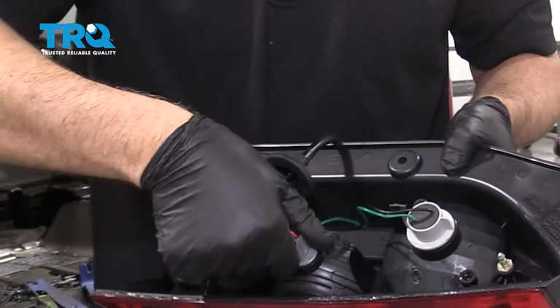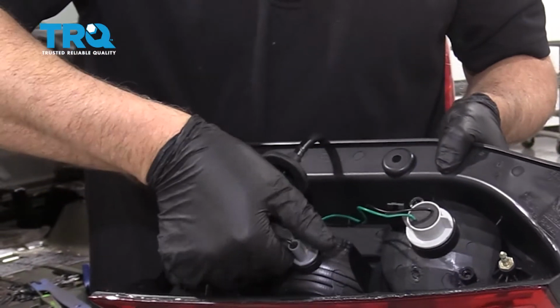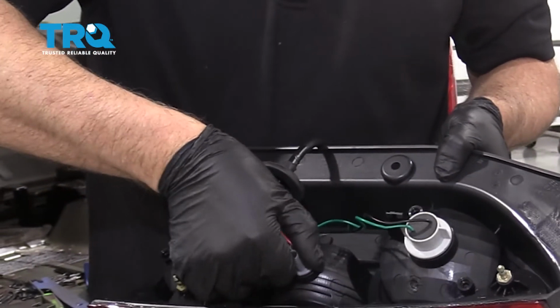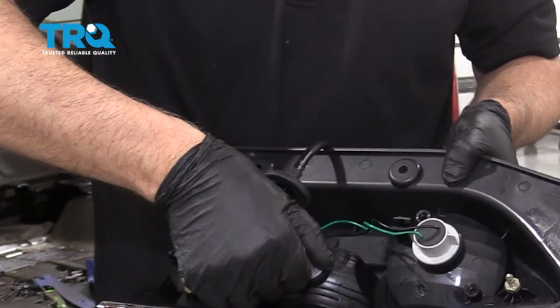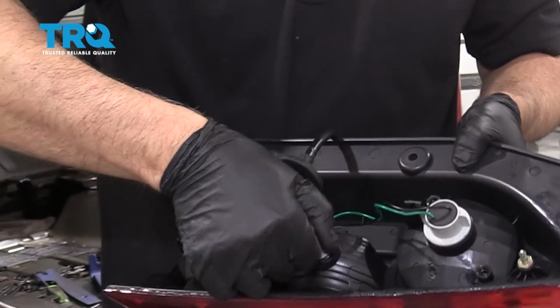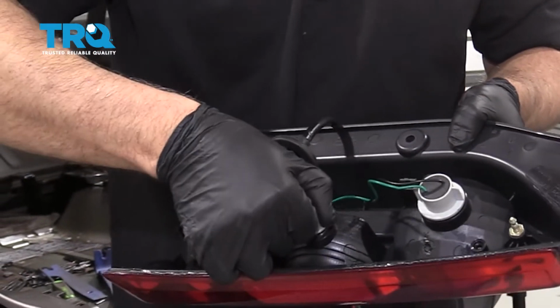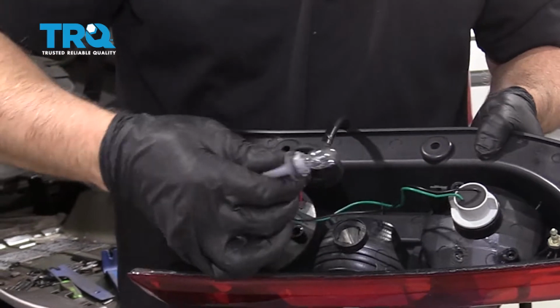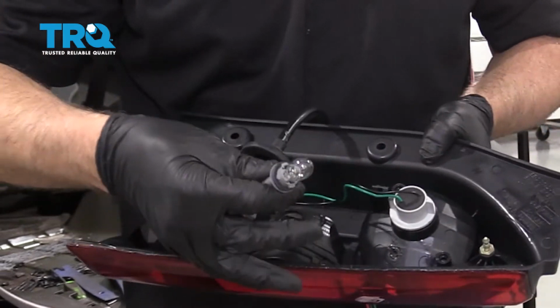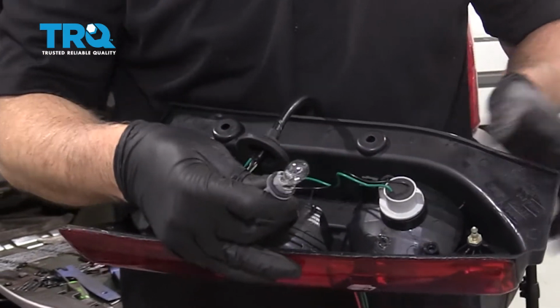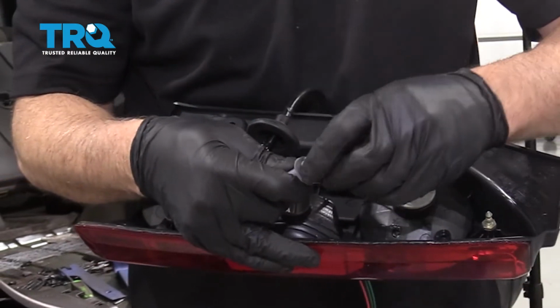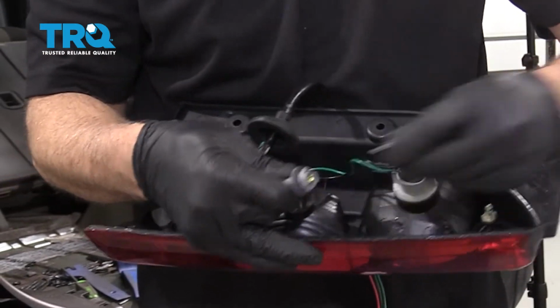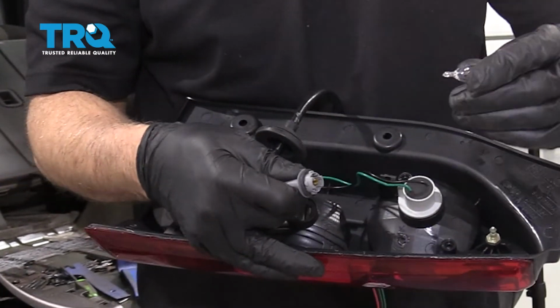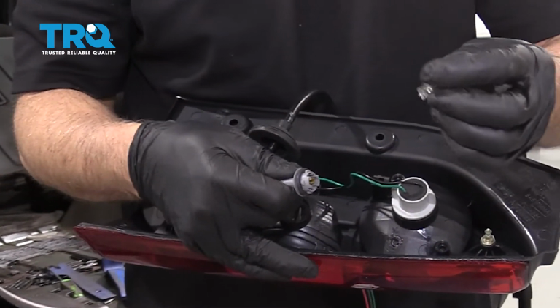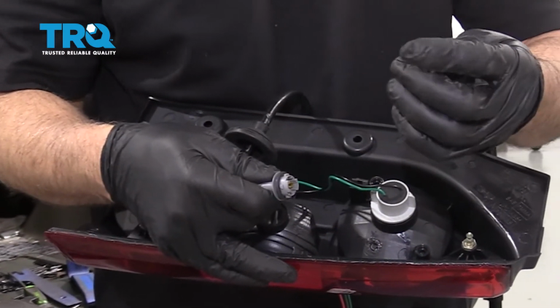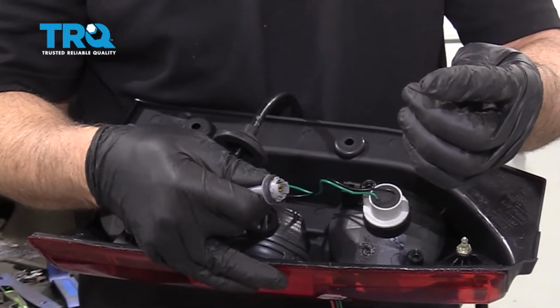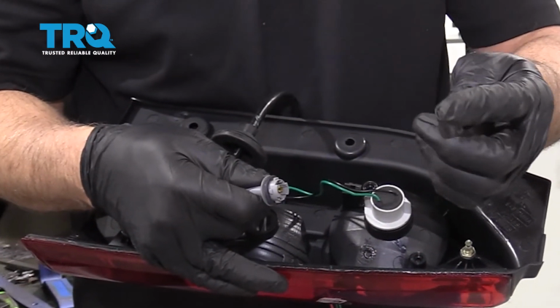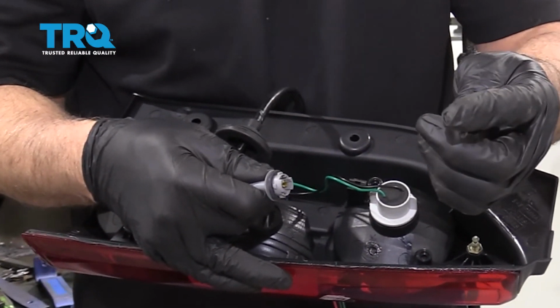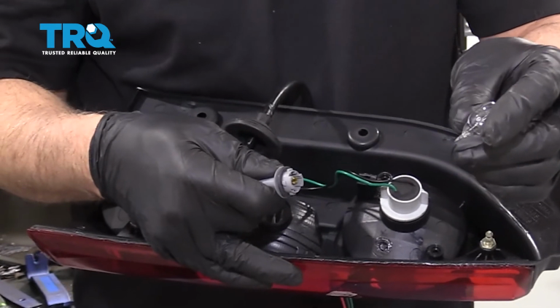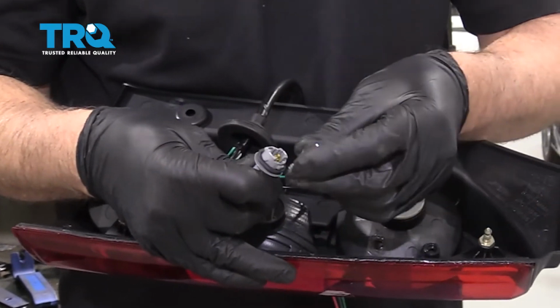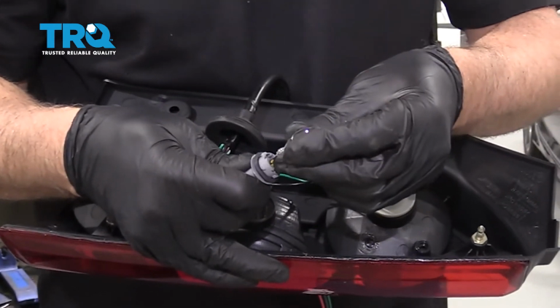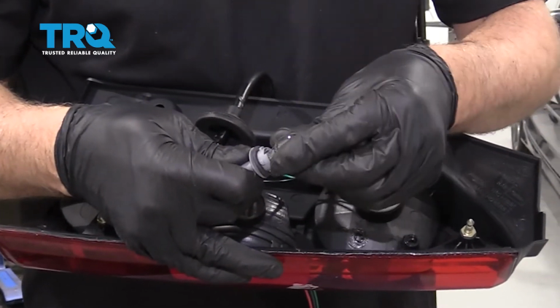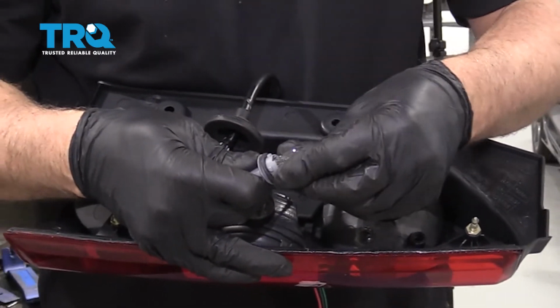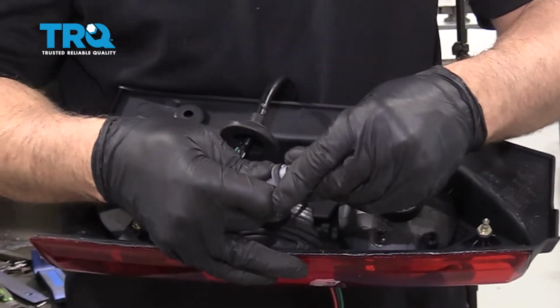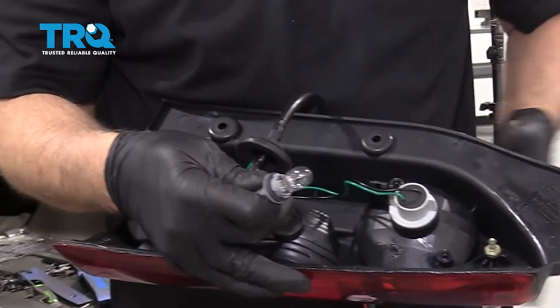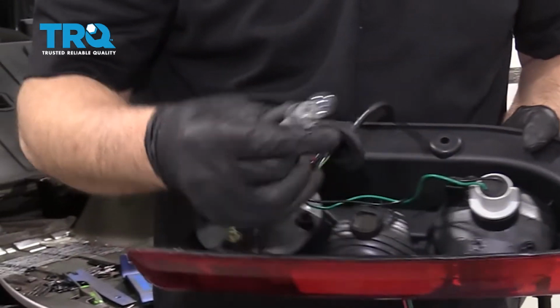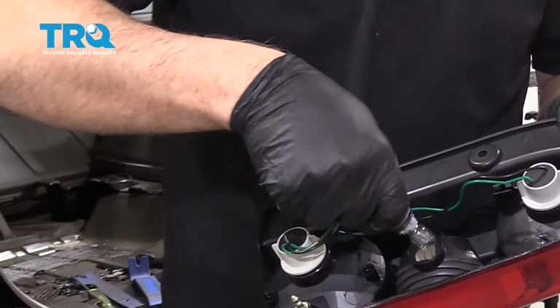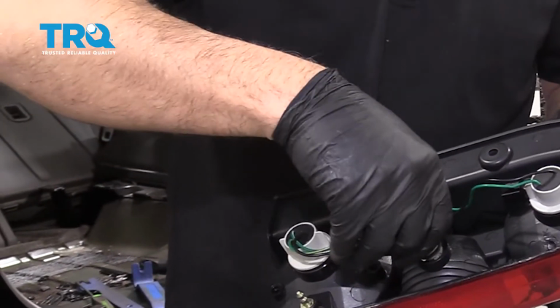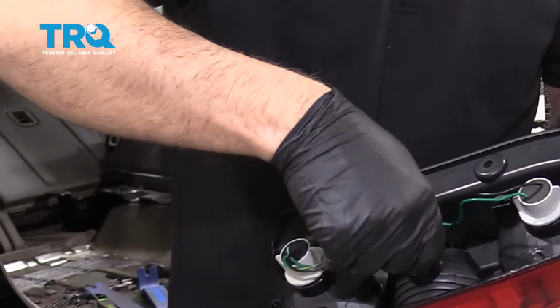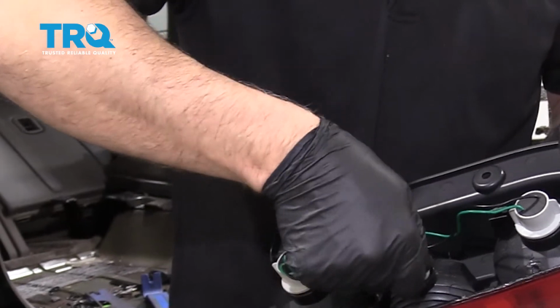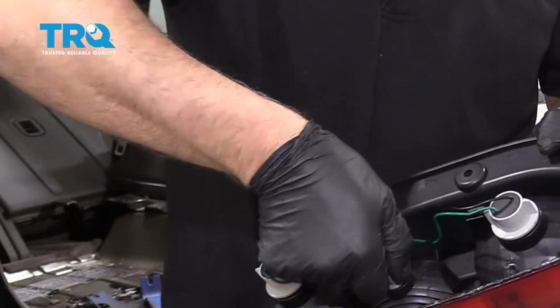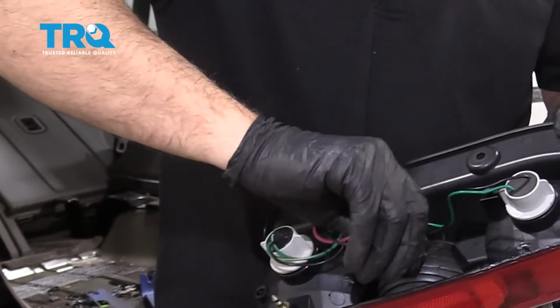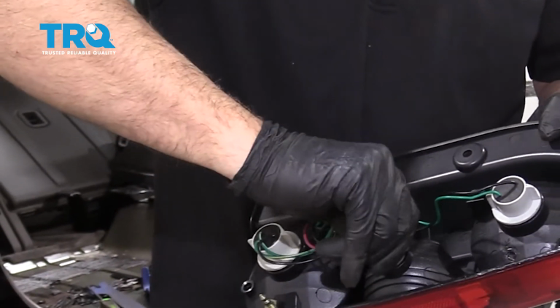To do the next bulb, the same thing — twist to the left and slide it out. Pull that bulb out. This is a 921 bulb. Line it up, put it in, and twist to the right.